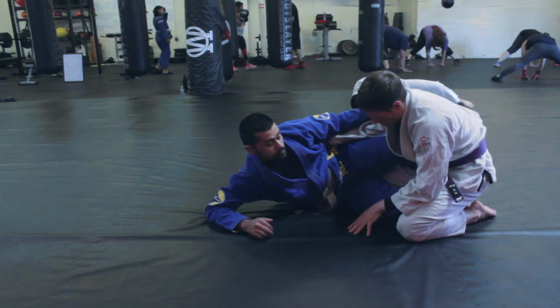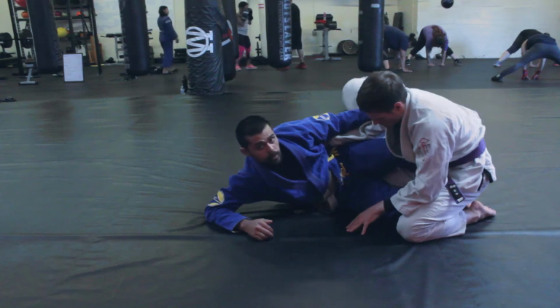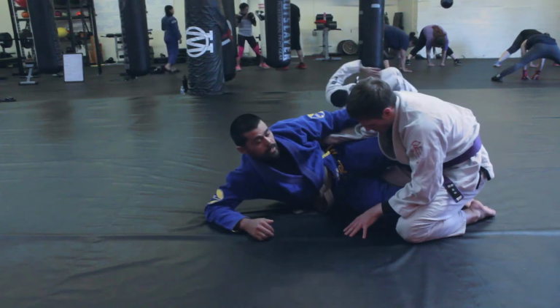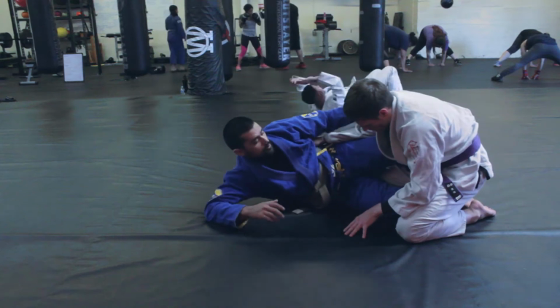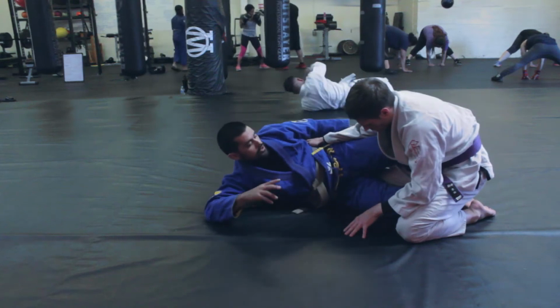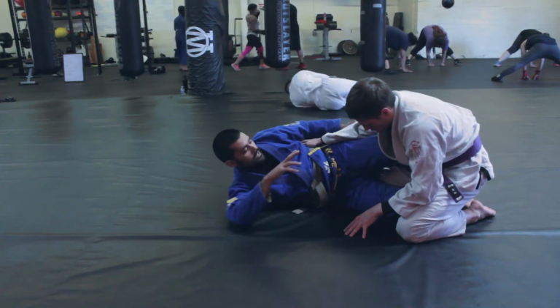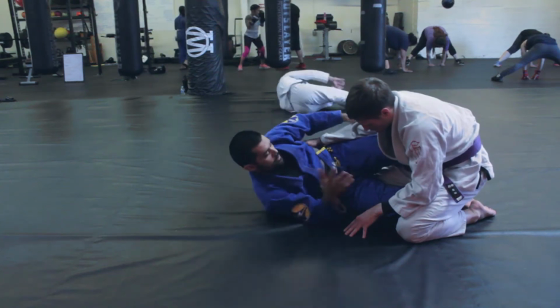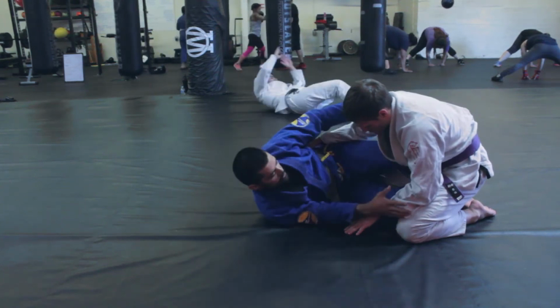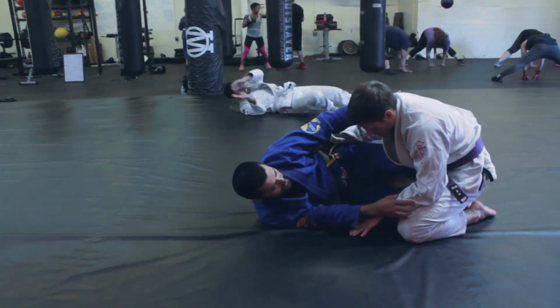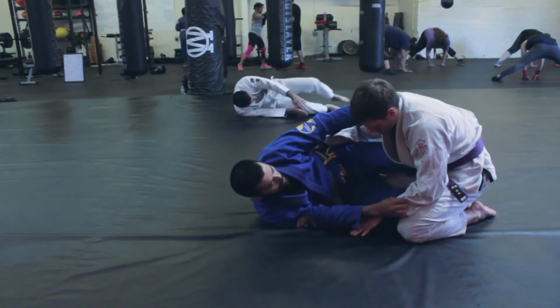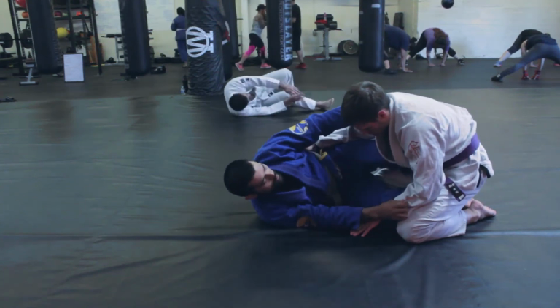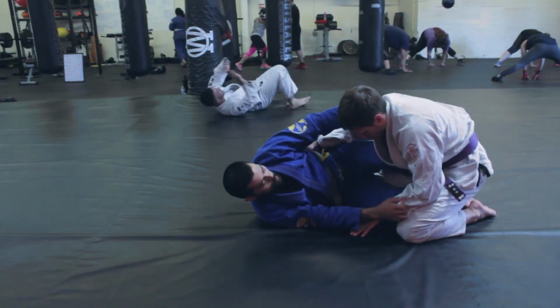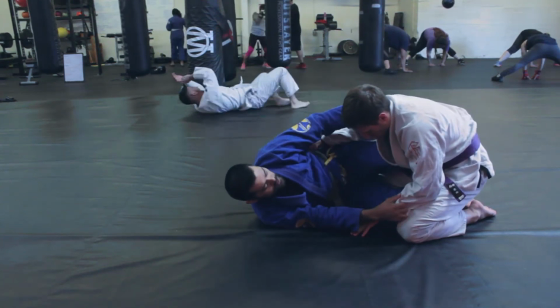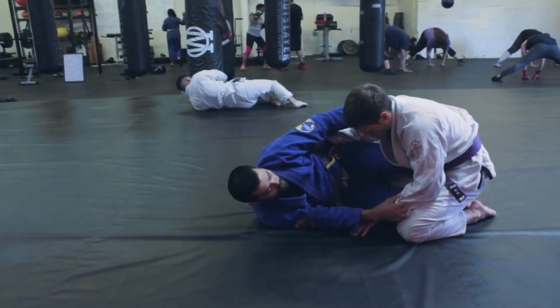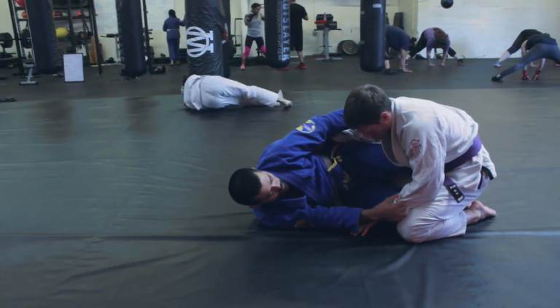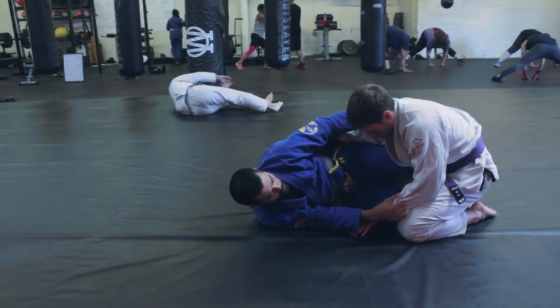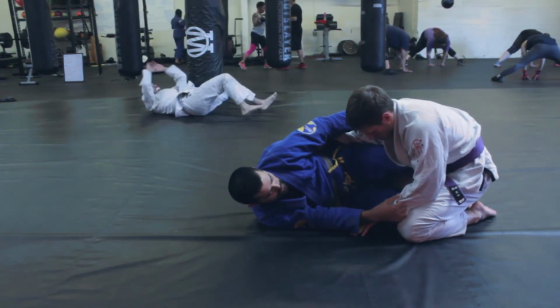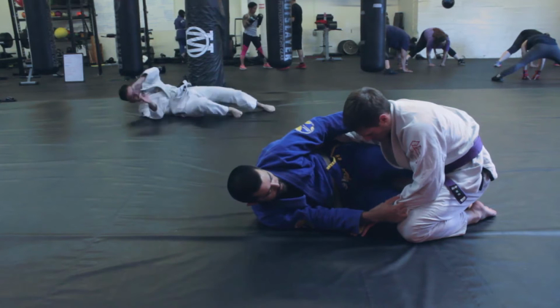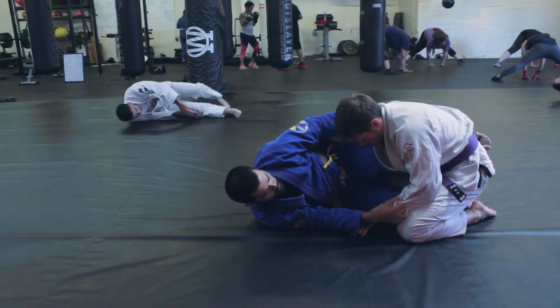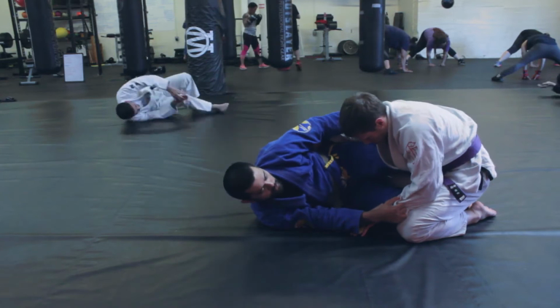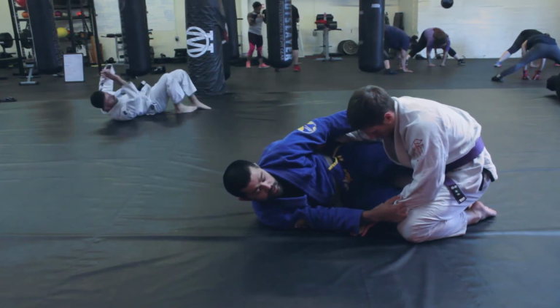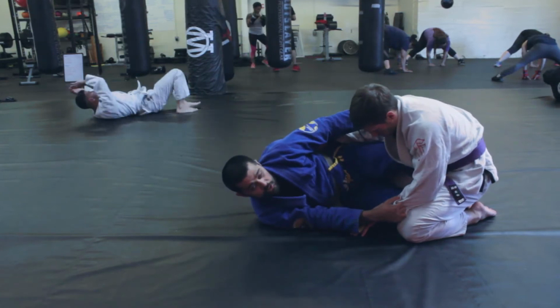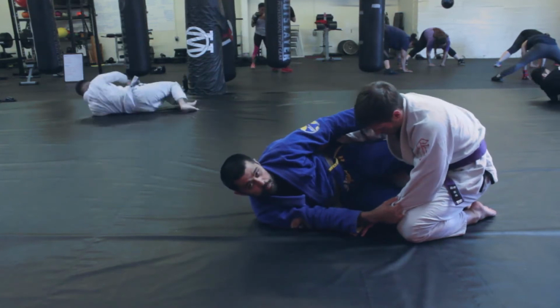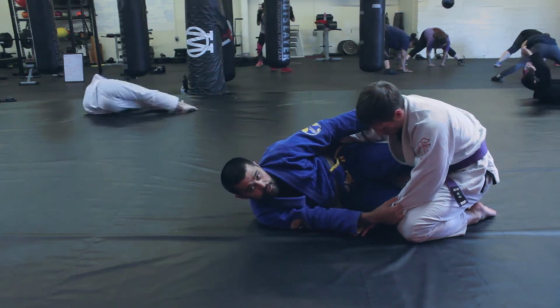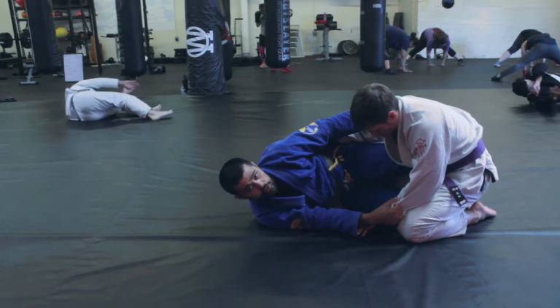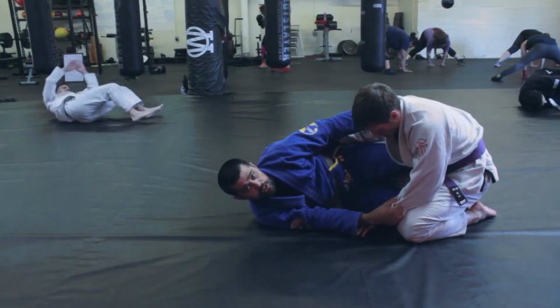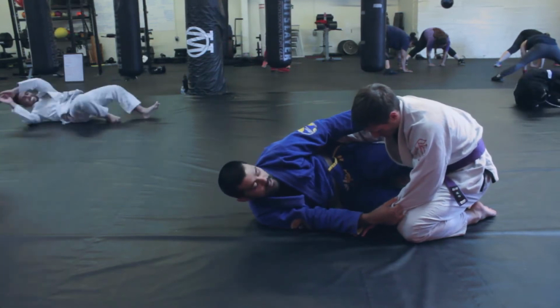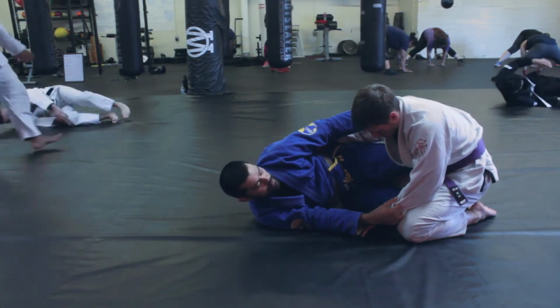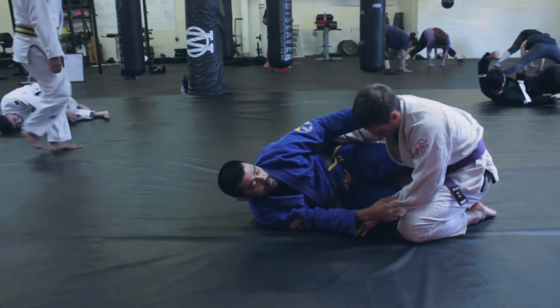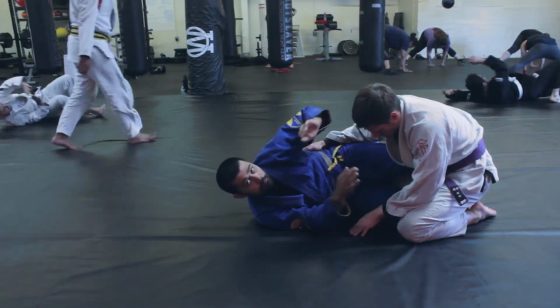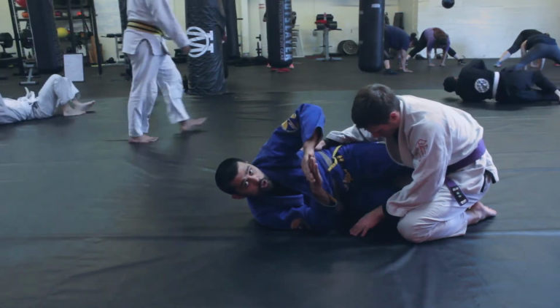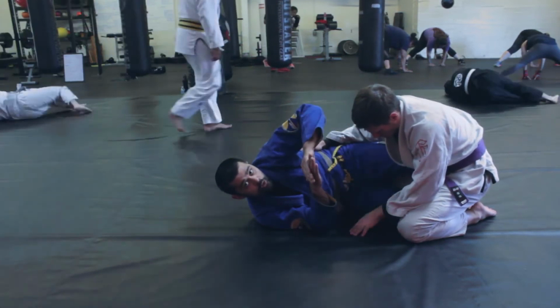We're going to start in the cigar. One knee is going to be pushing in on the hip, the other knee is going to be pulling like a traditional half guard. My toes are crossed.